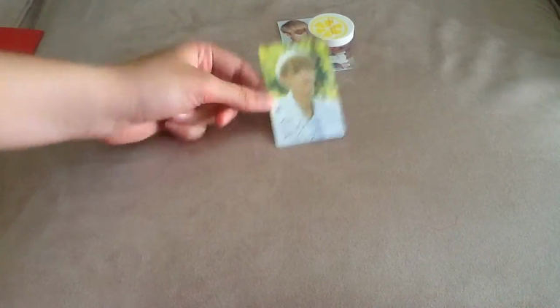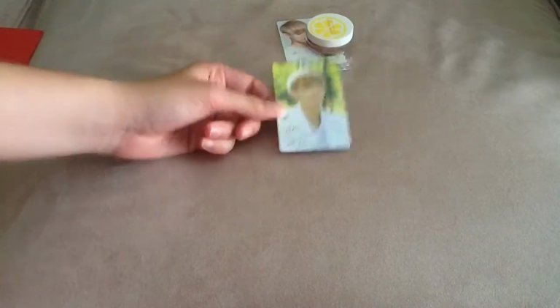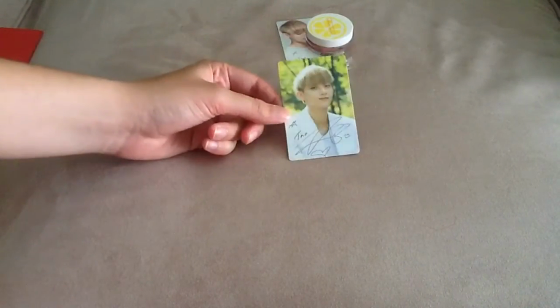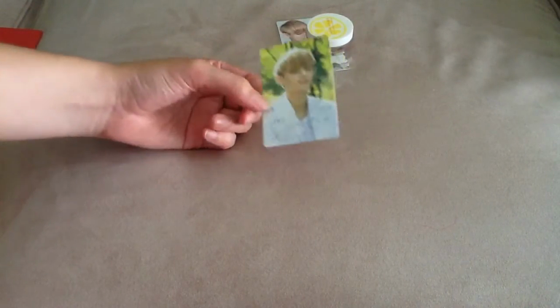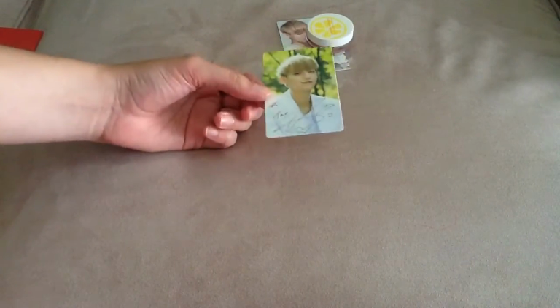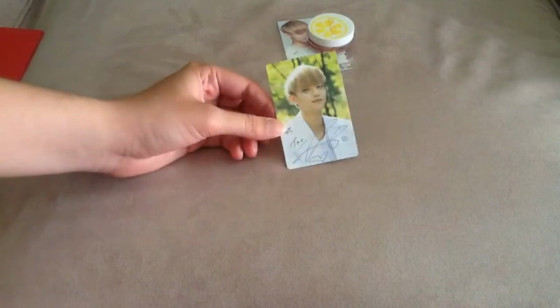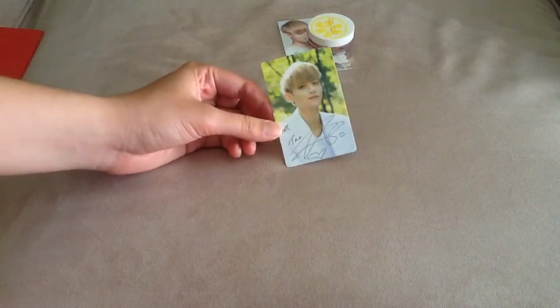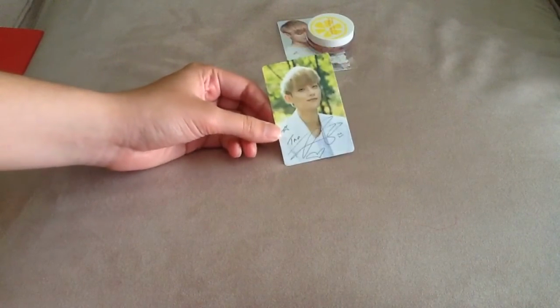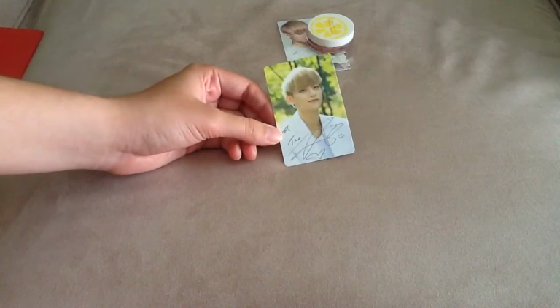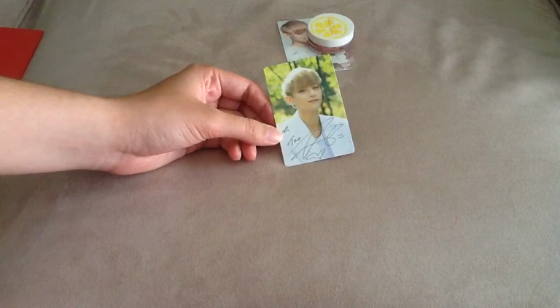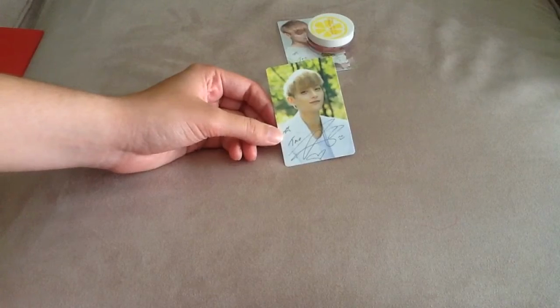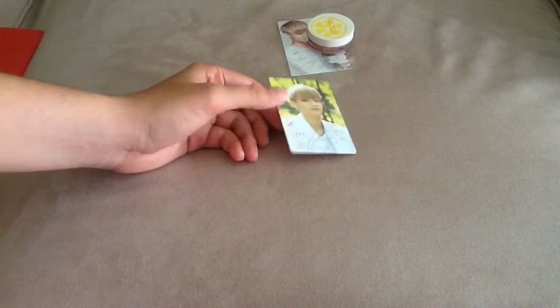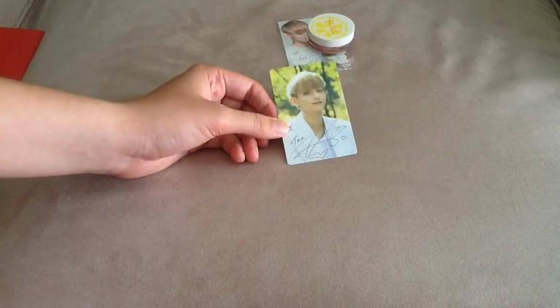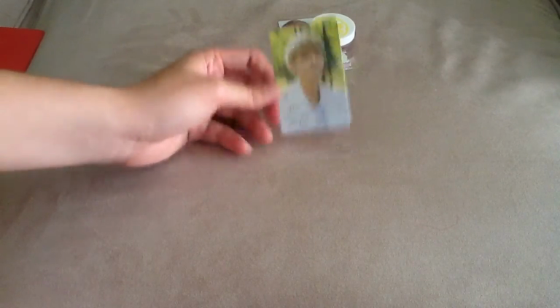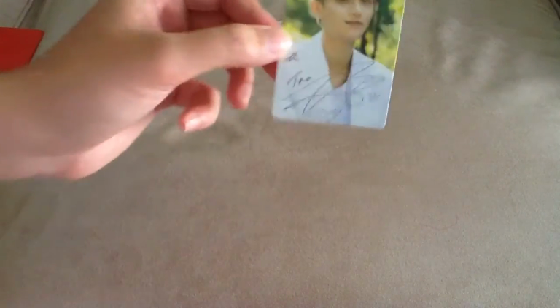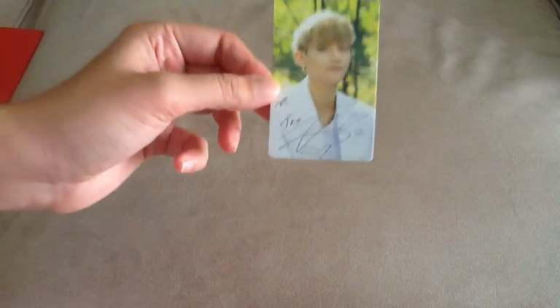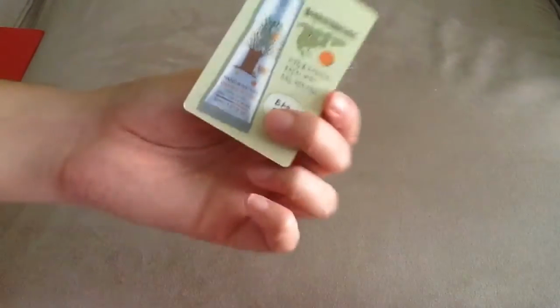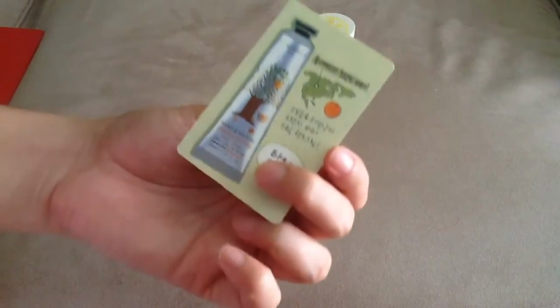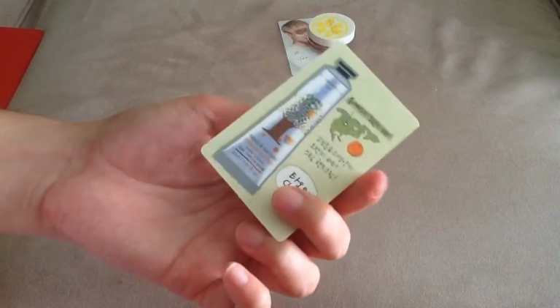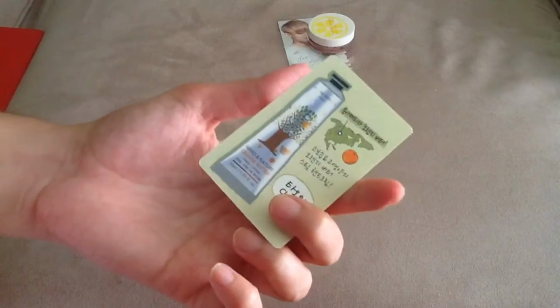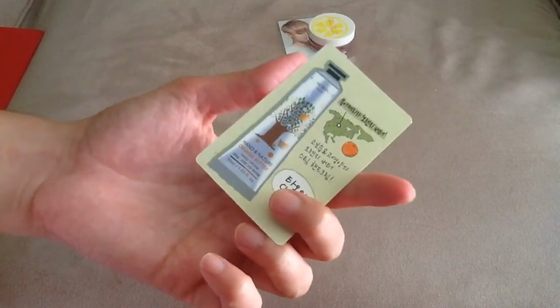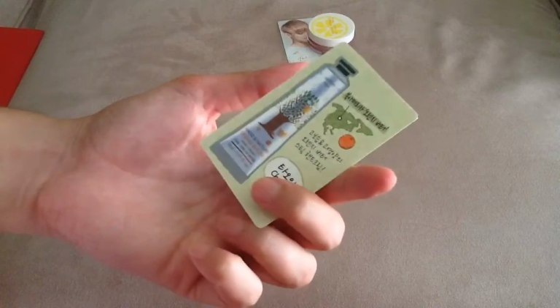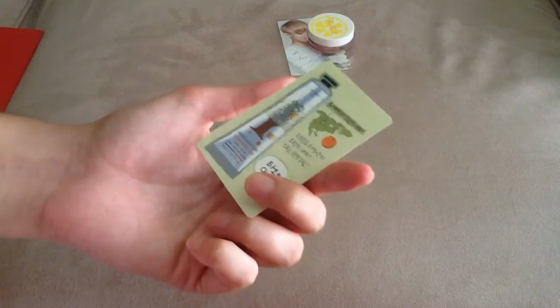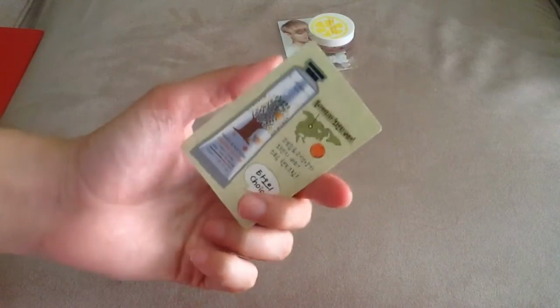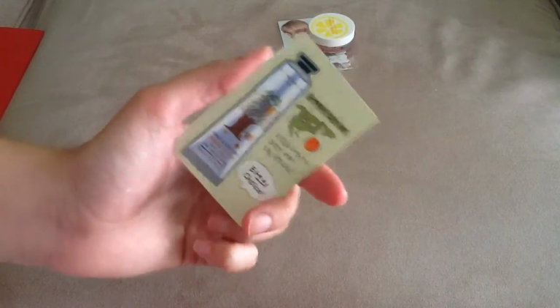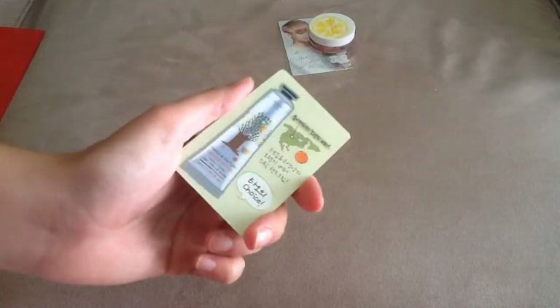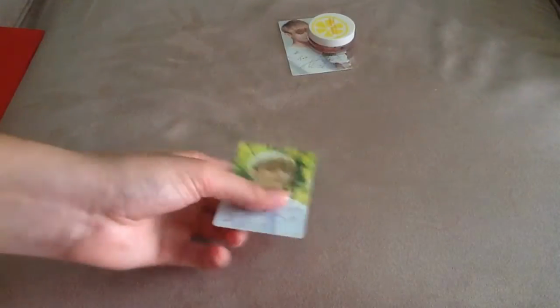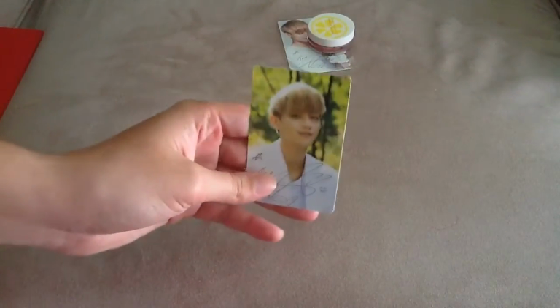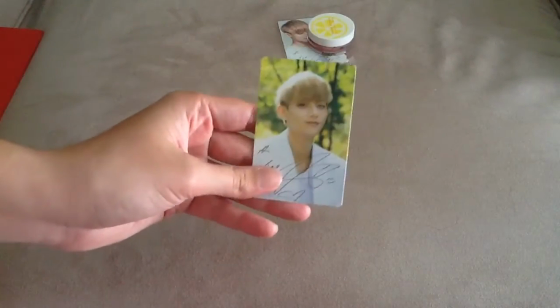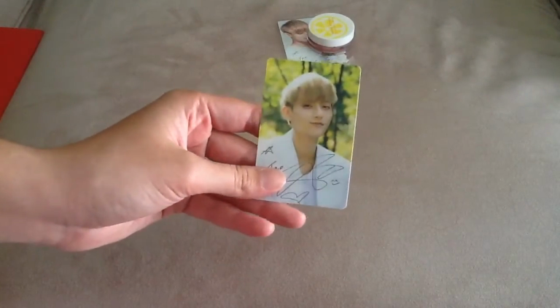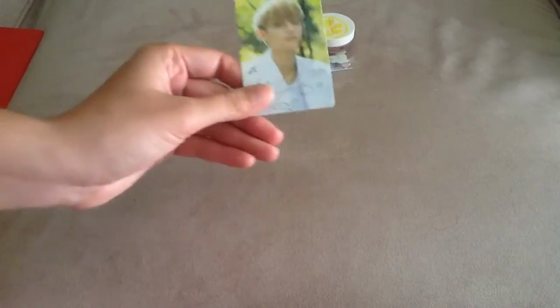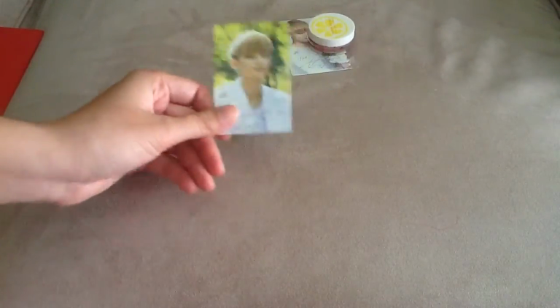I recently, like two weeks ago, purchased this from a YouTube seller. So I just have the card — I don't have the hand cream set. I kind of want to still get them and try them because I like hand creams, but this will do for now.